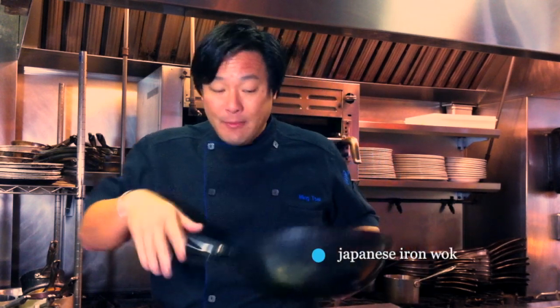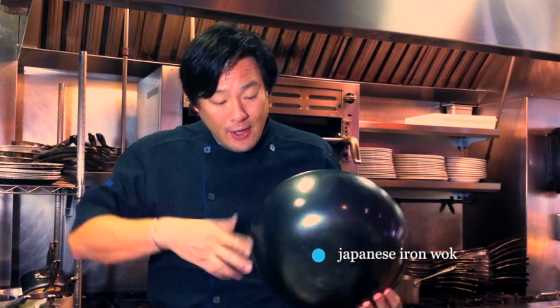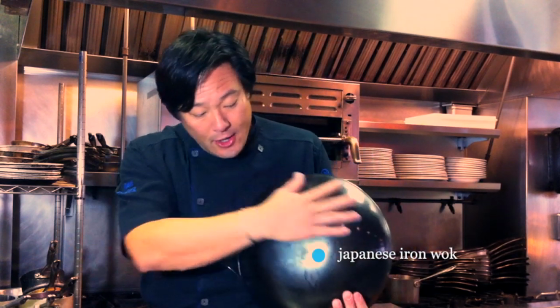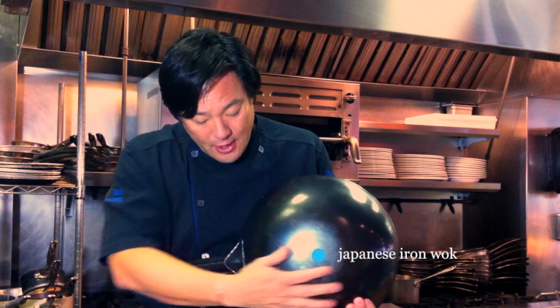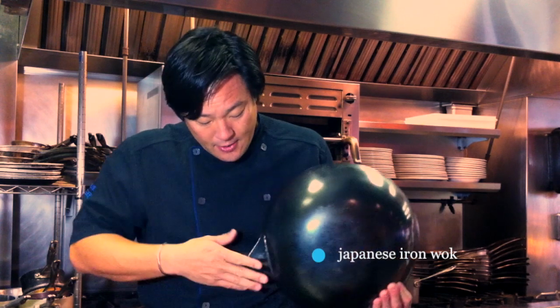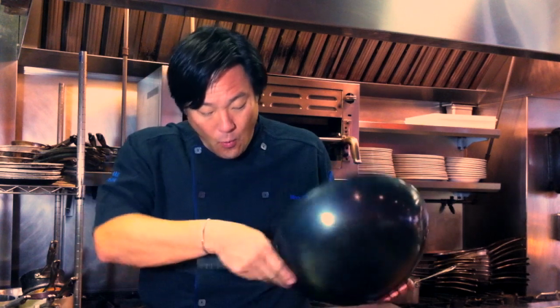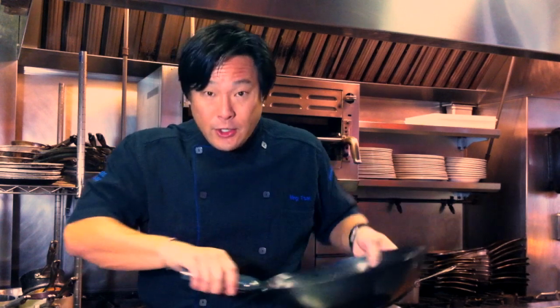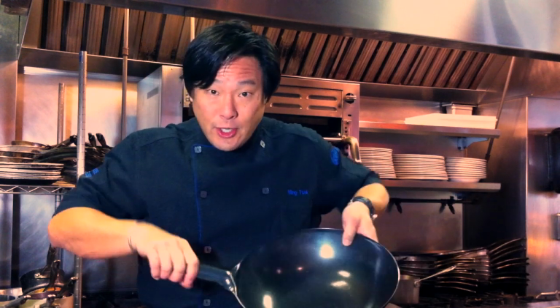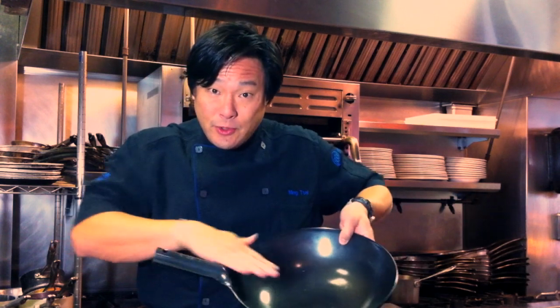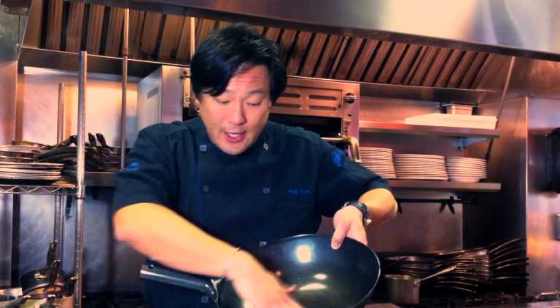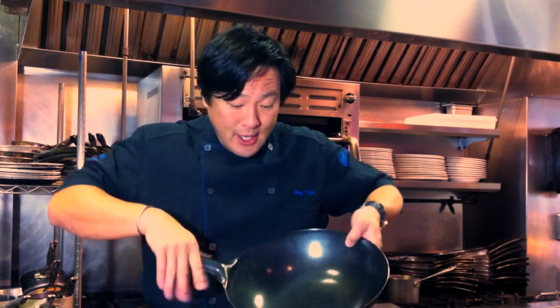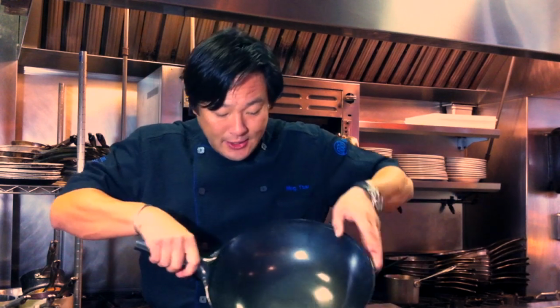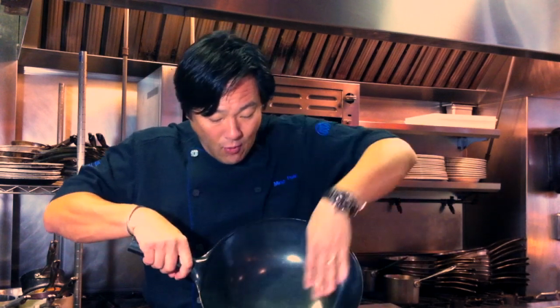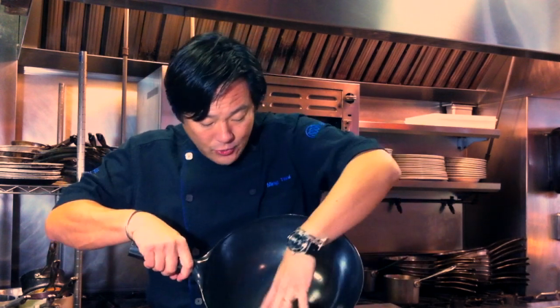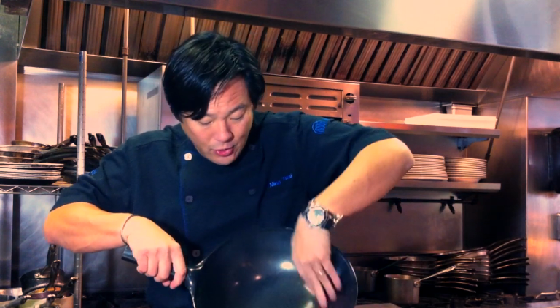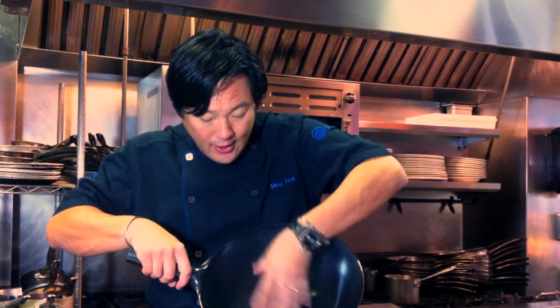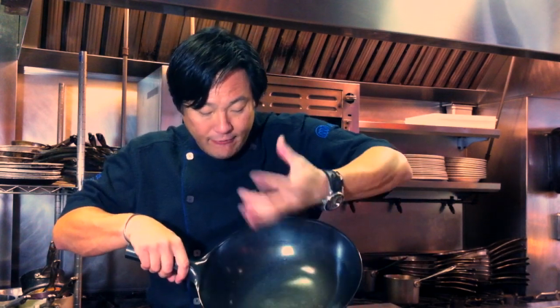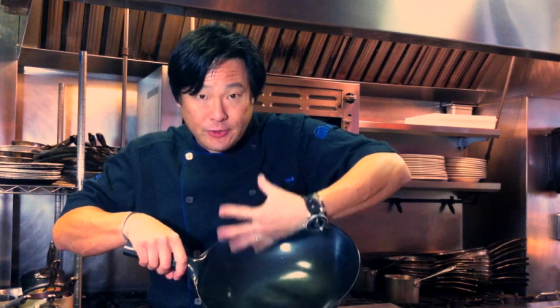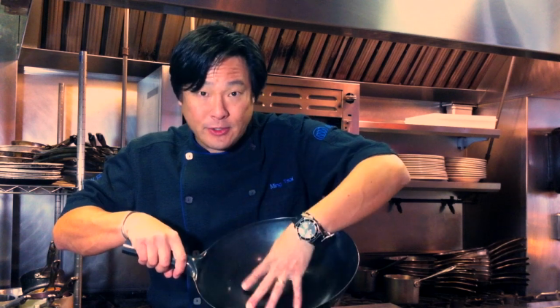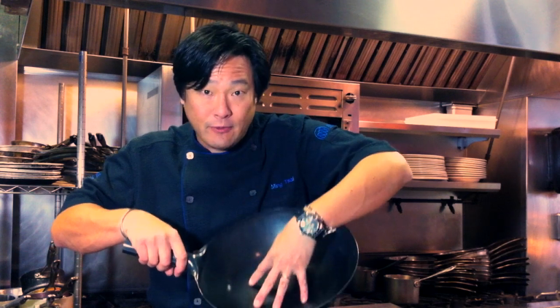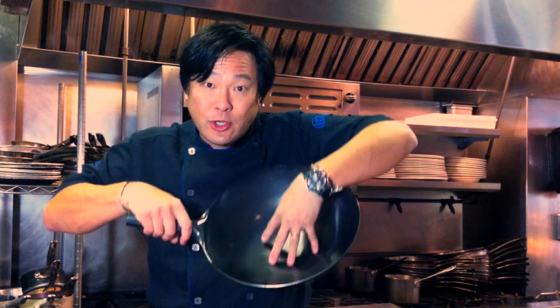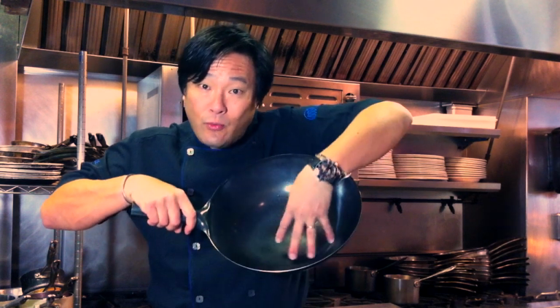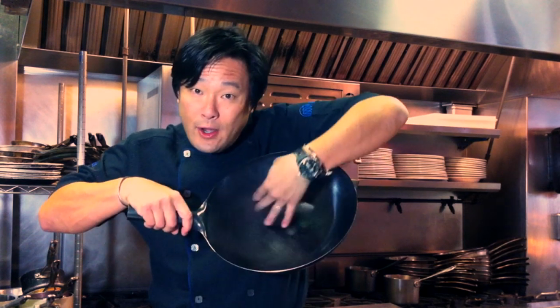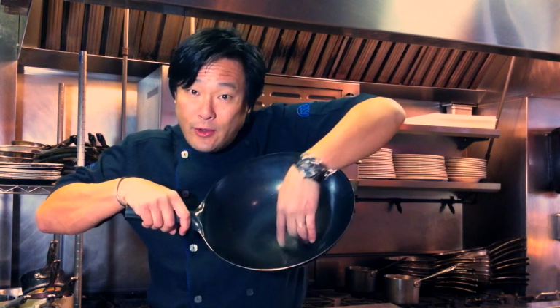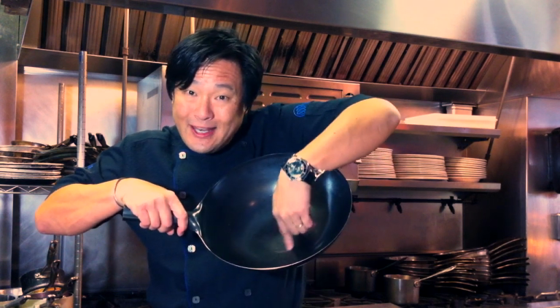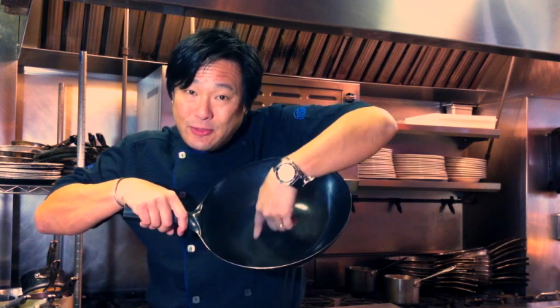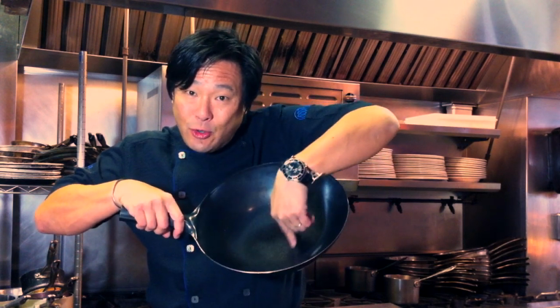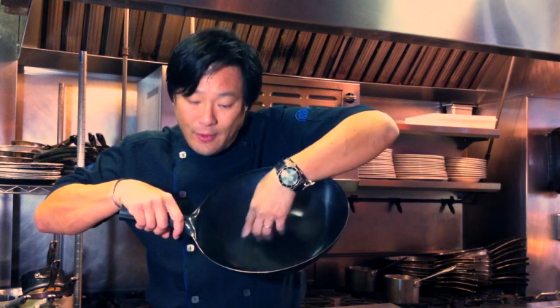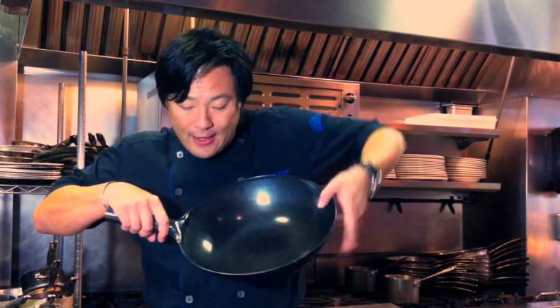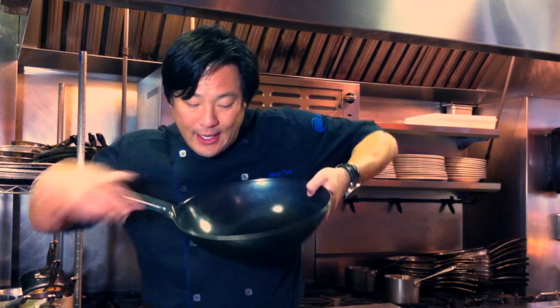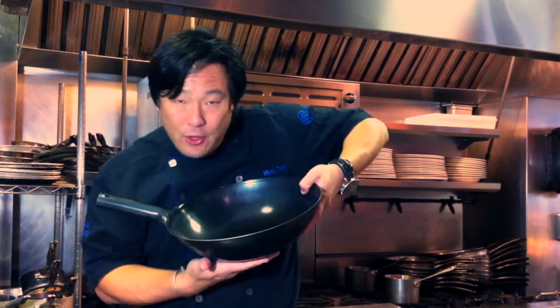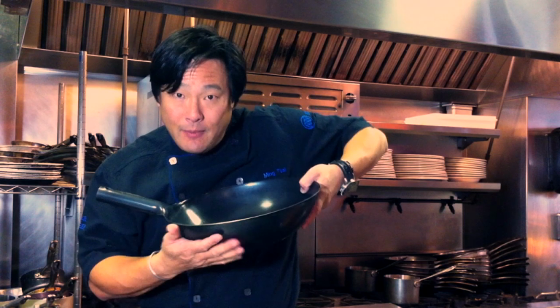What does that mean? 100% iron, one construction, which is nice. The idea of a wok is when you cook in it, everything falls upon itself, so right here you don't need nearly as much oil, and the heat will come up.